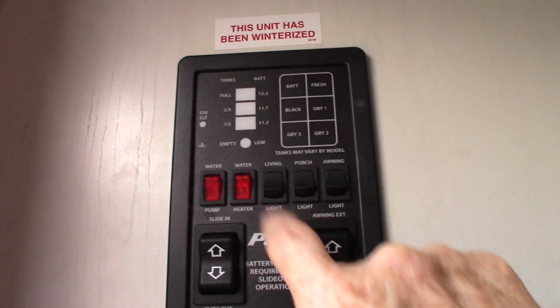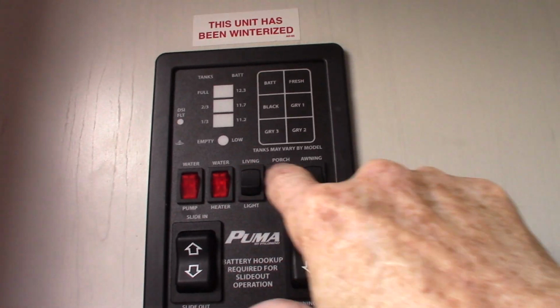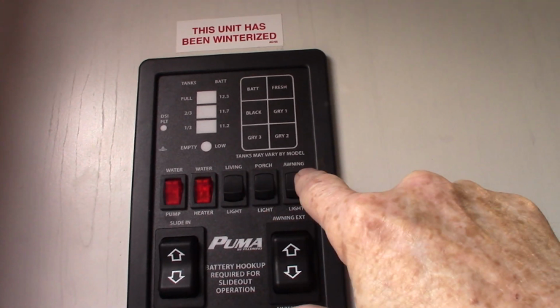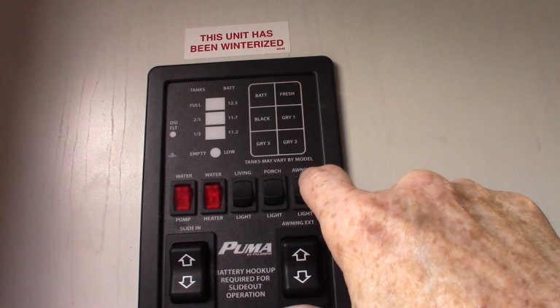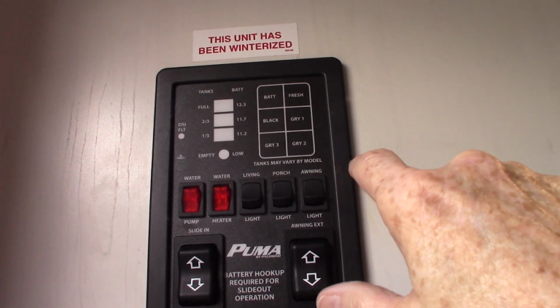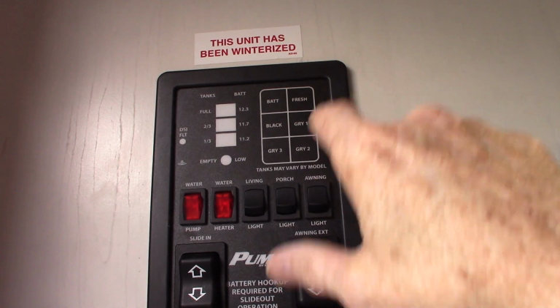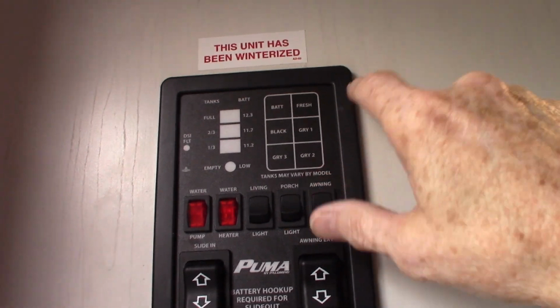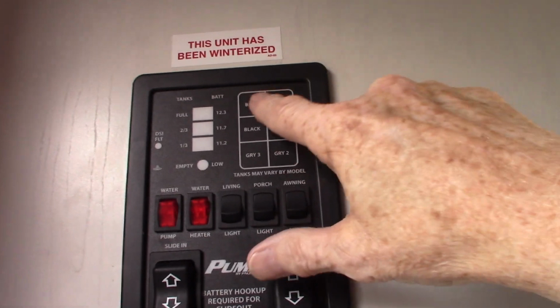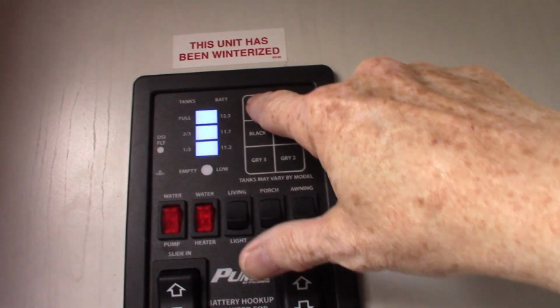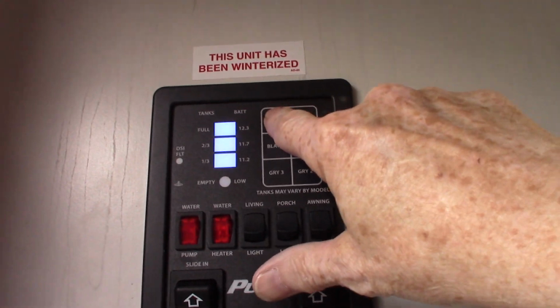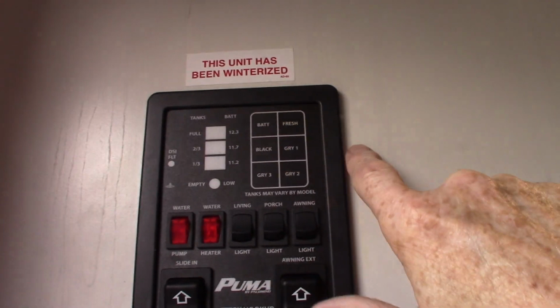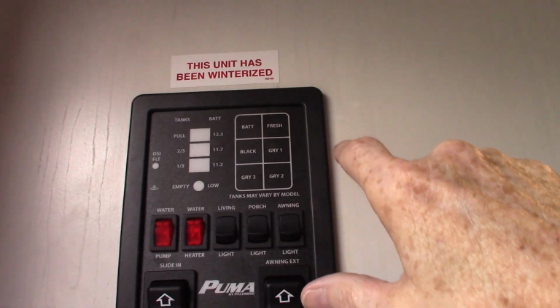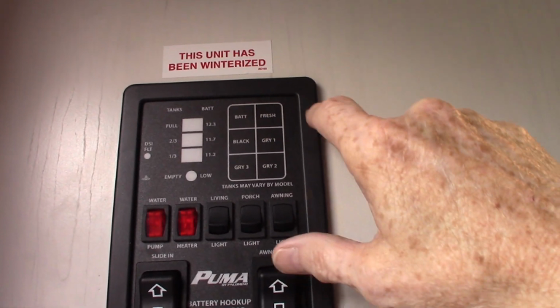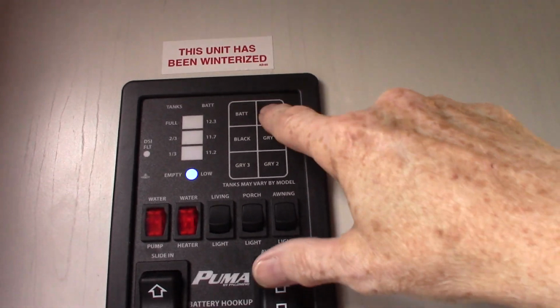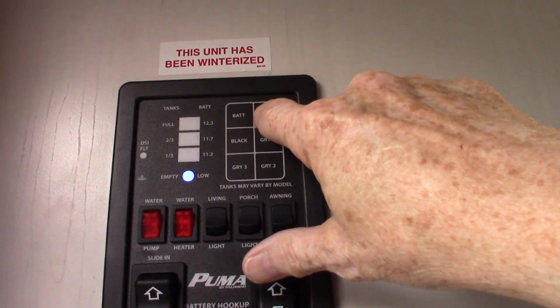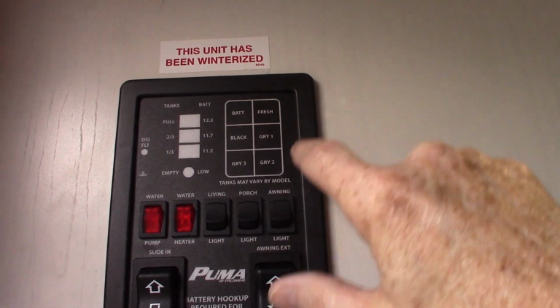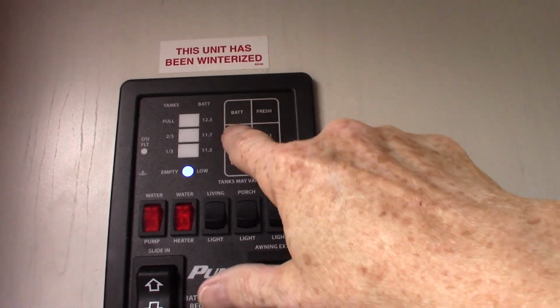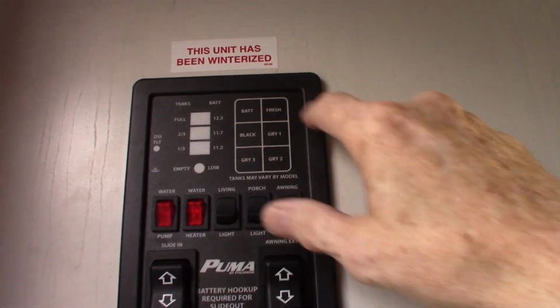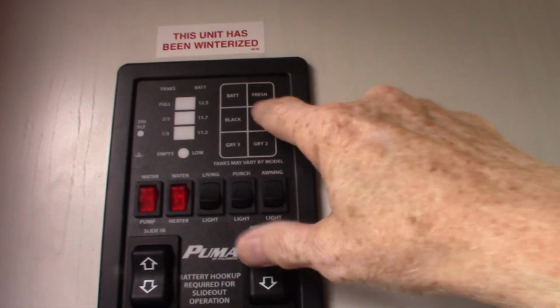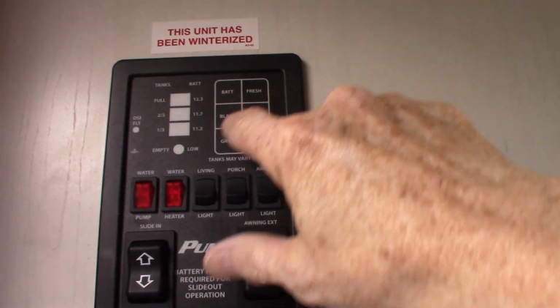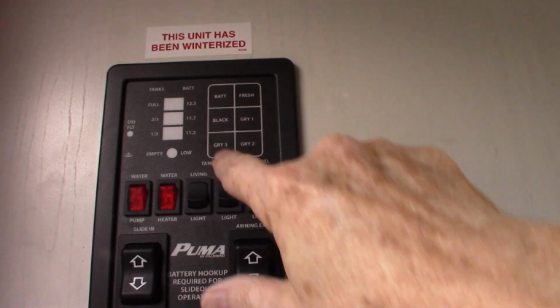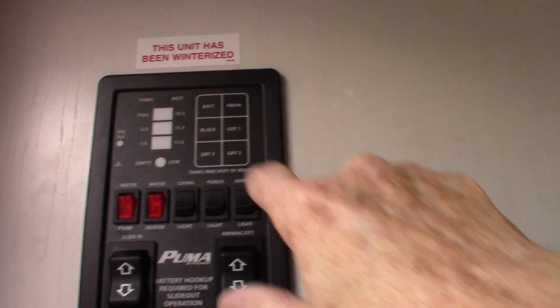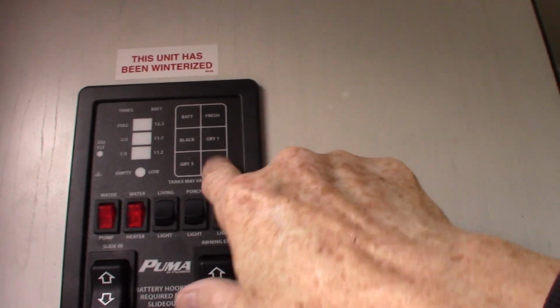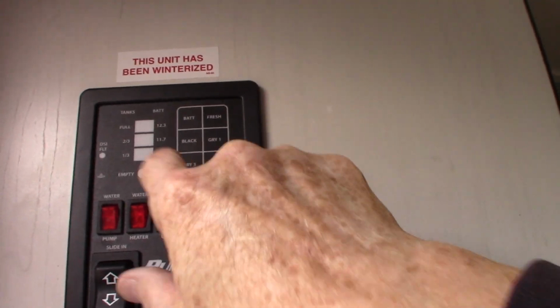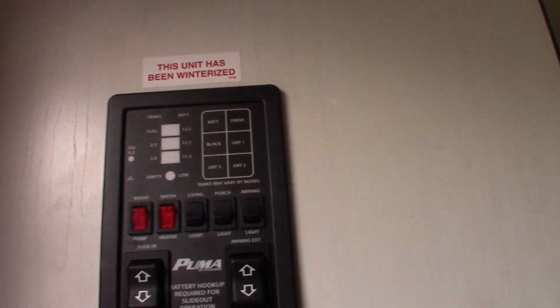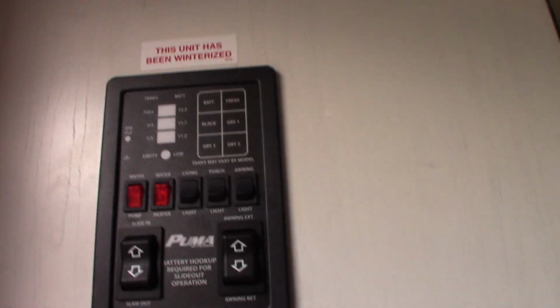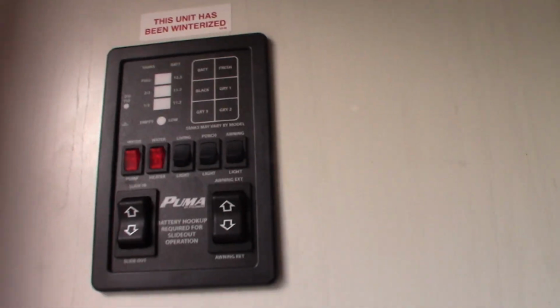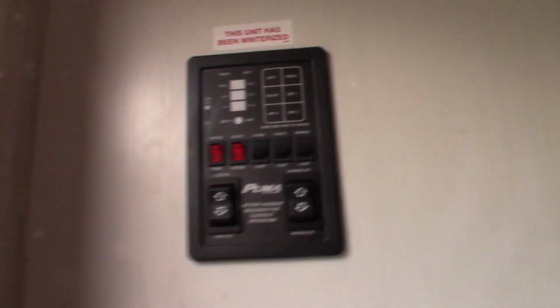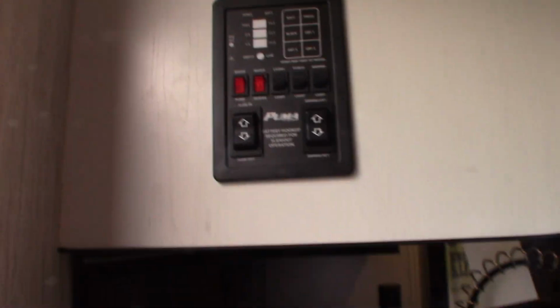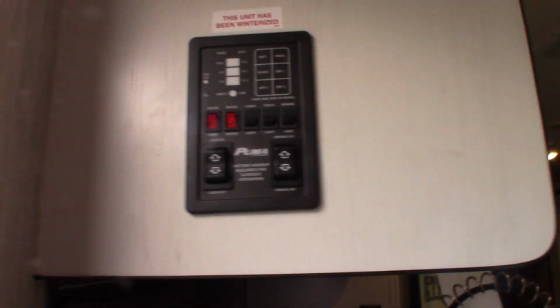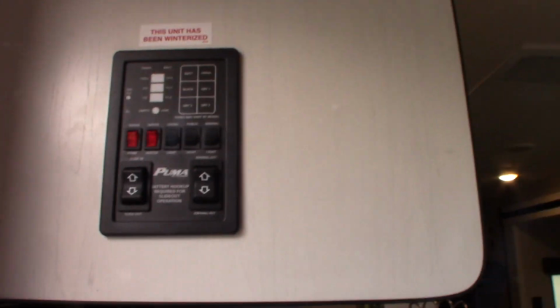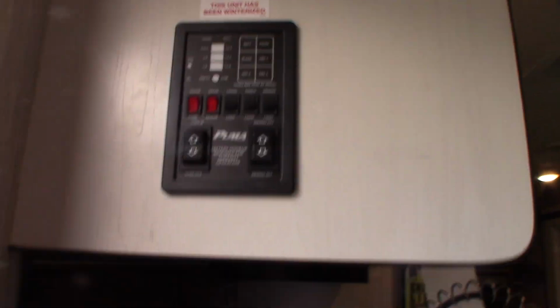There are lights here, and then you have your tank monitors — battery charge, fresh water tank, black, gray one, and gray two.